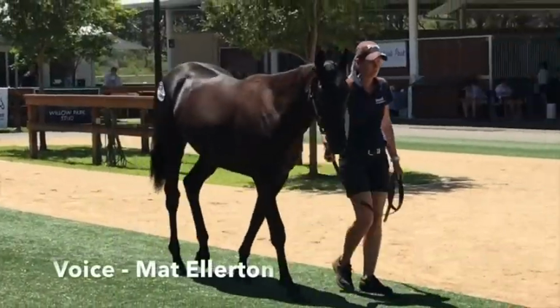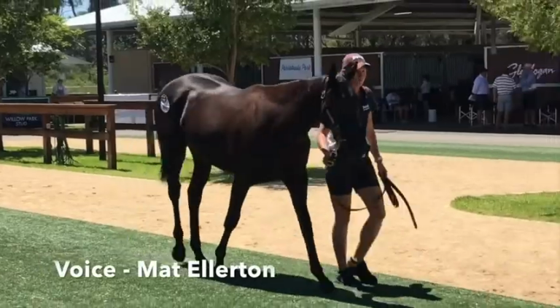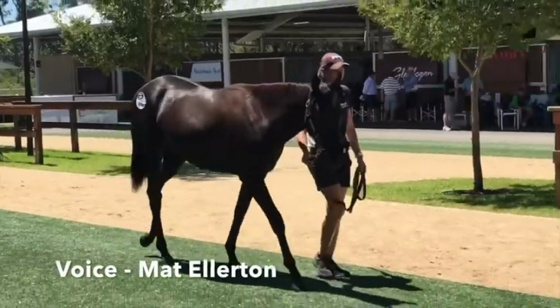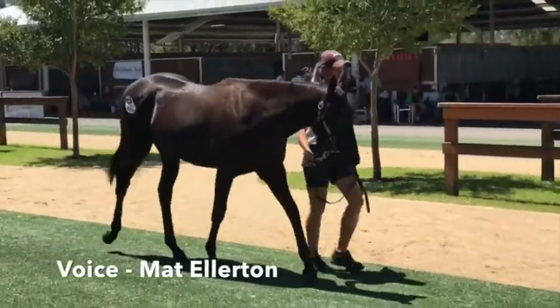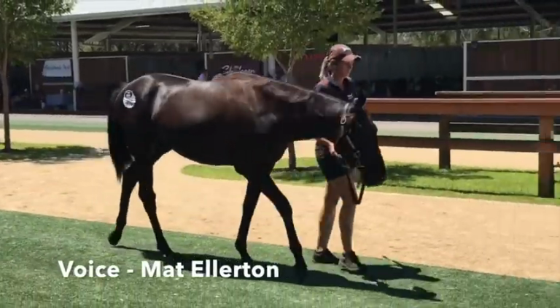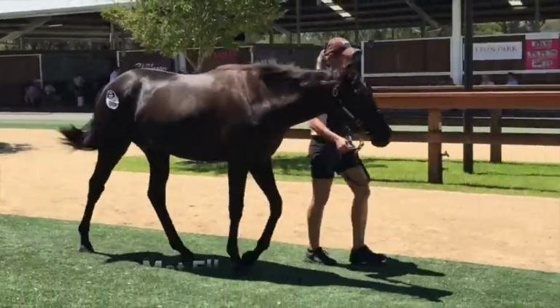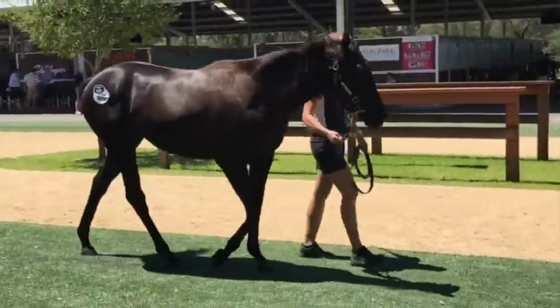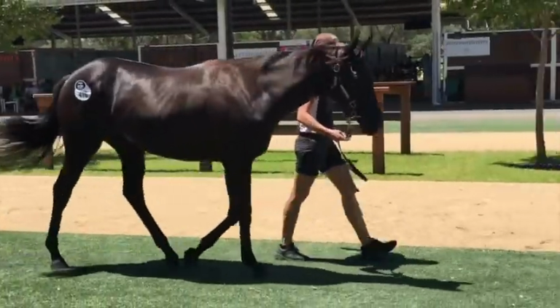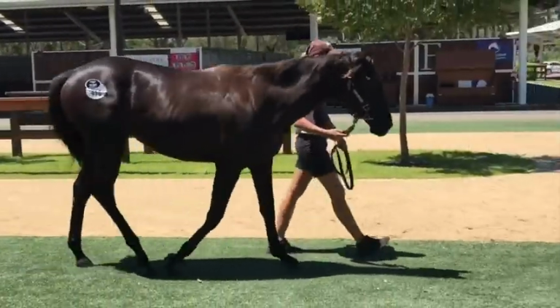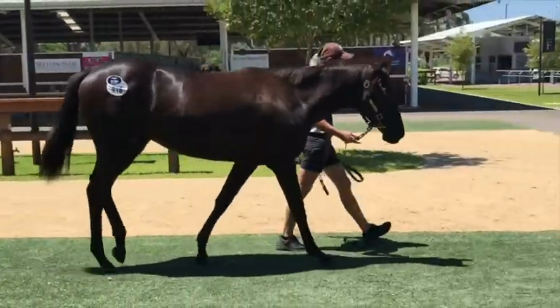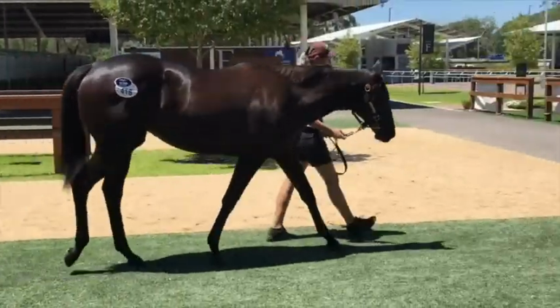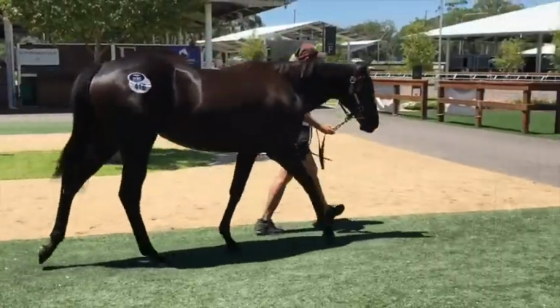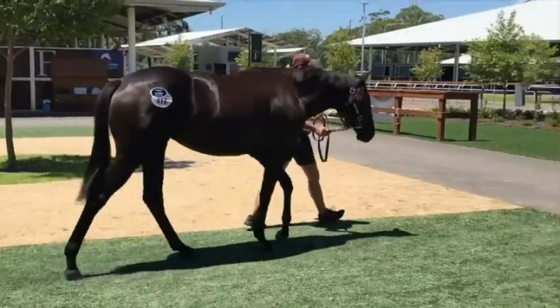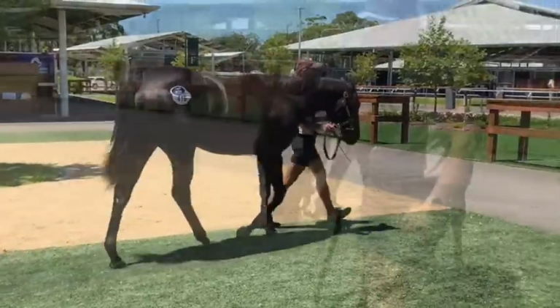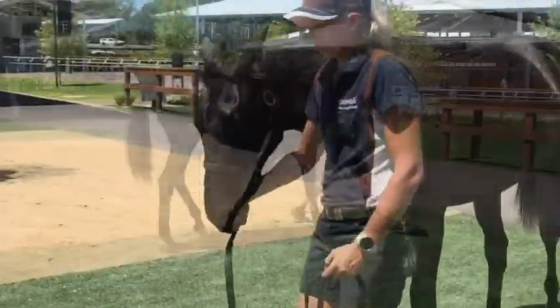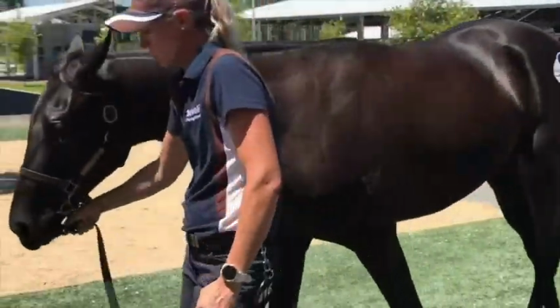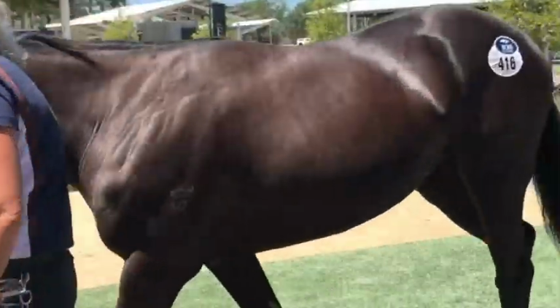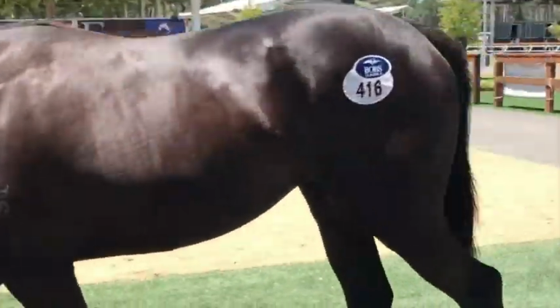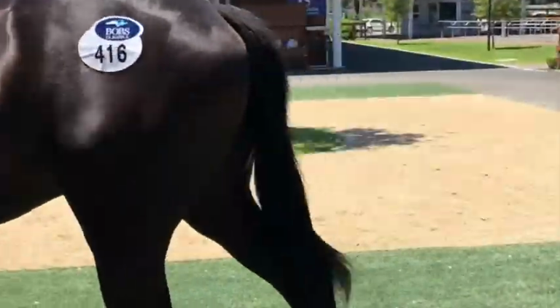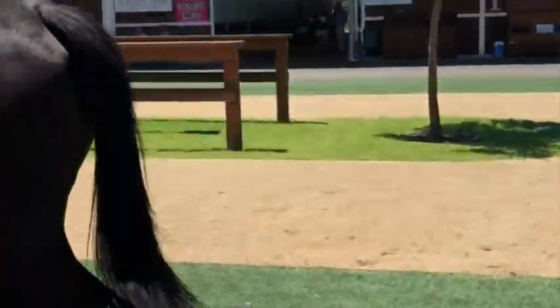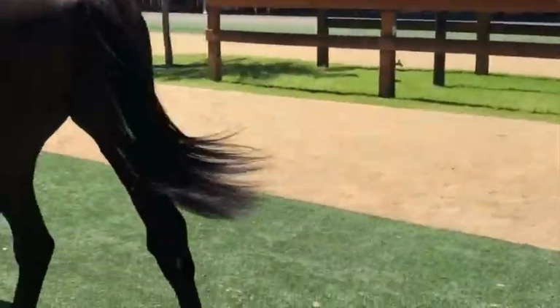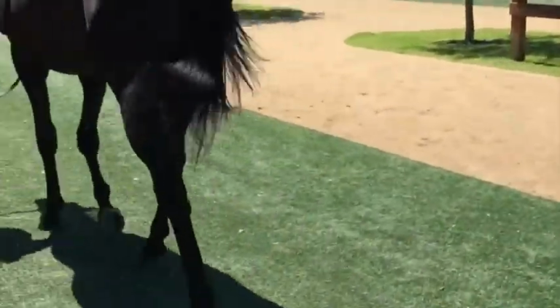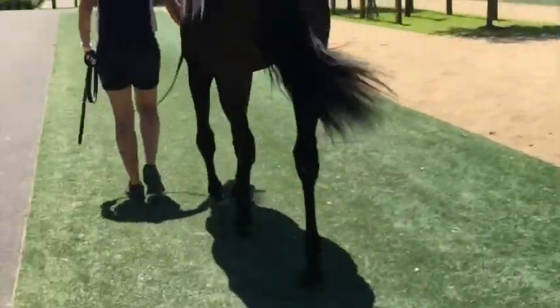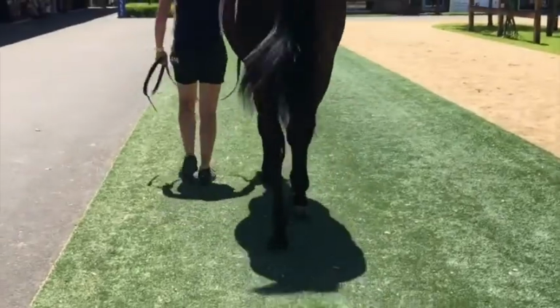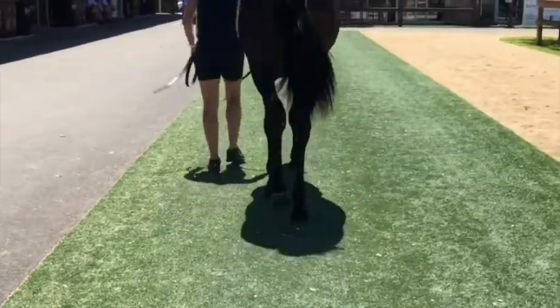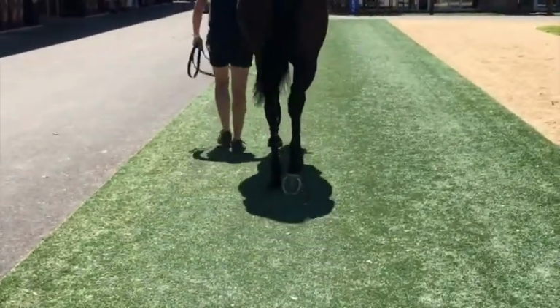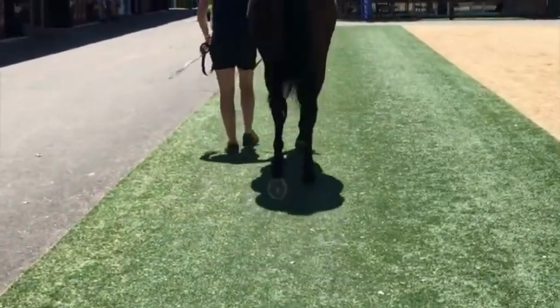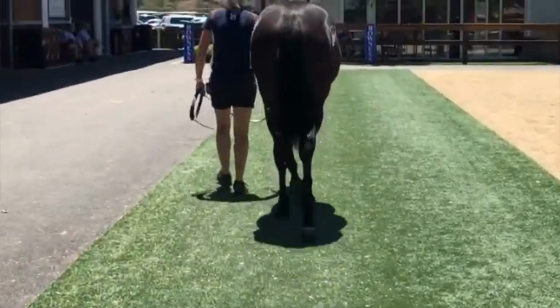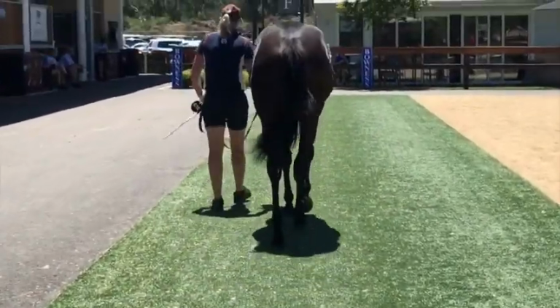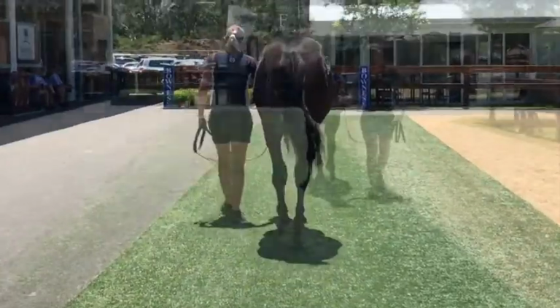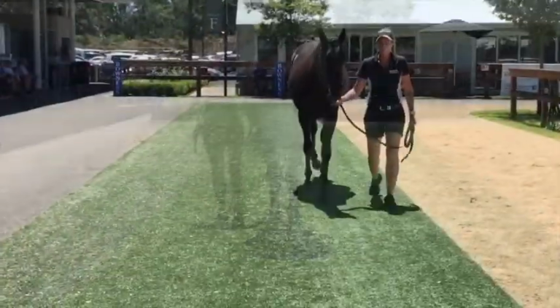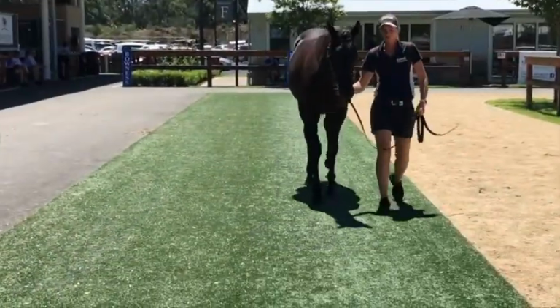We picked up Lot 416 at the classic sale — the Kermadec filly out of Cartini. I really like this filly. She had beautiful balance about her, good leg, real scopey sort of filly.